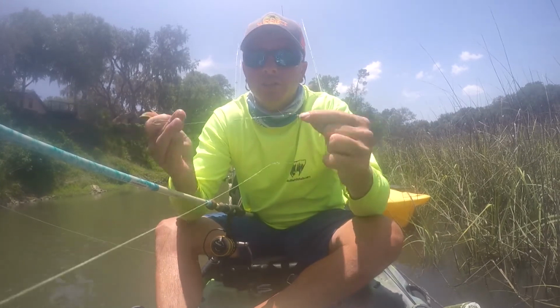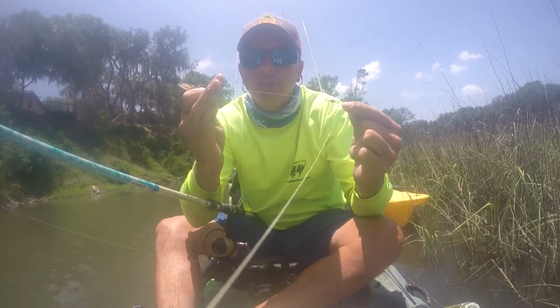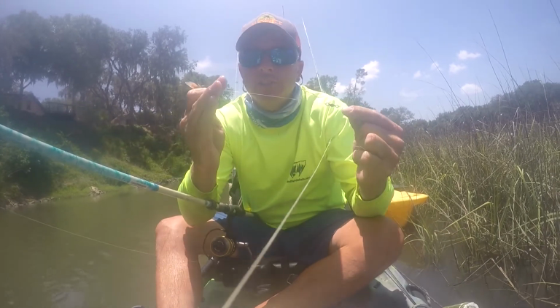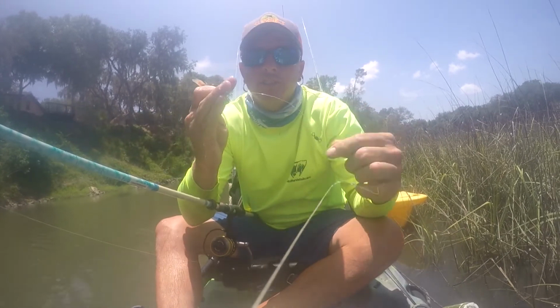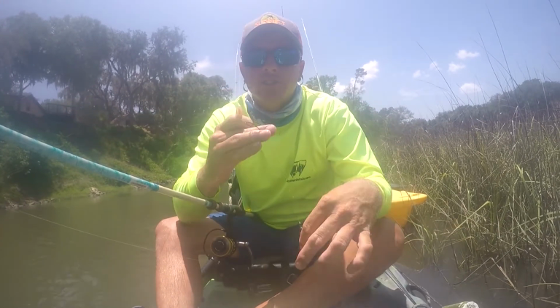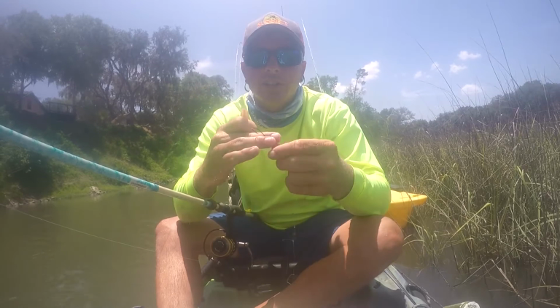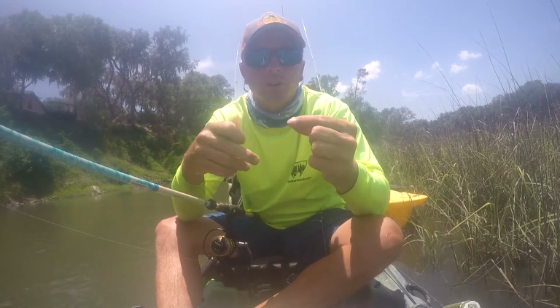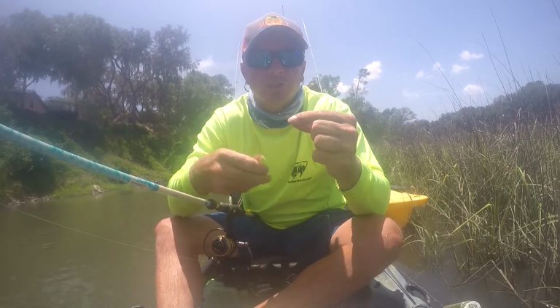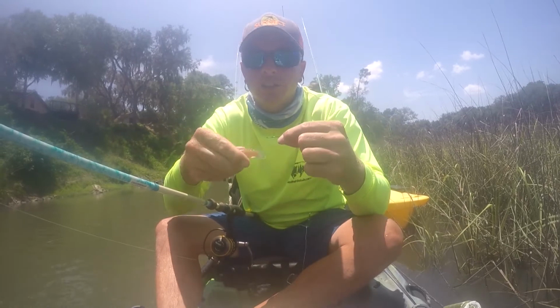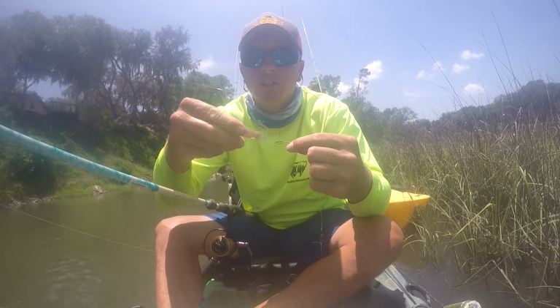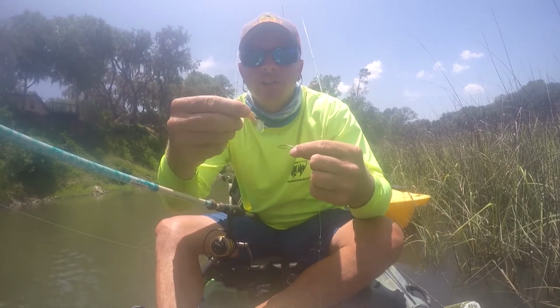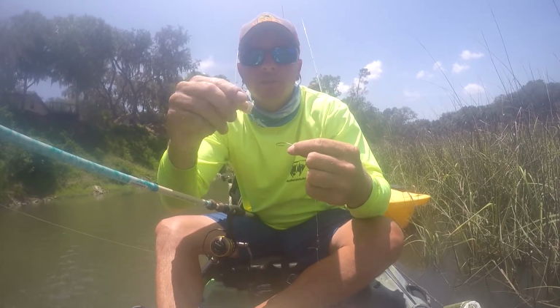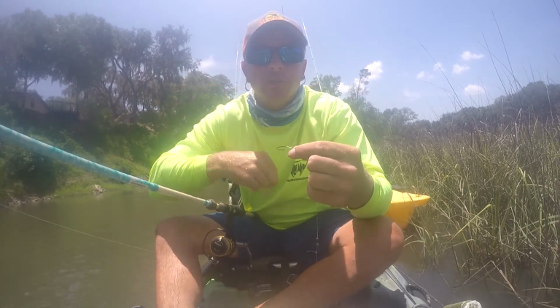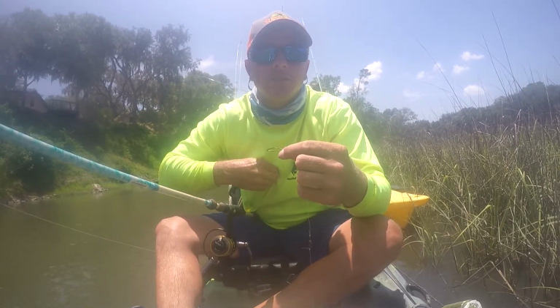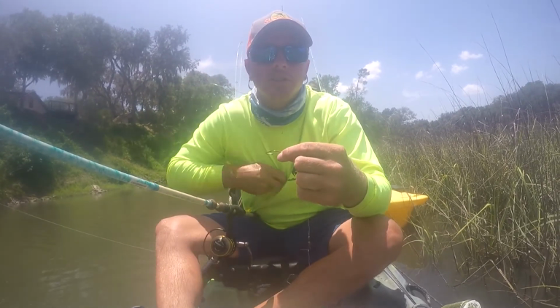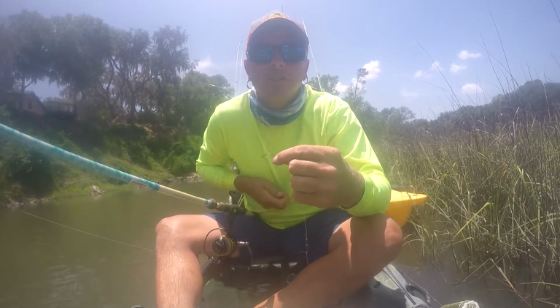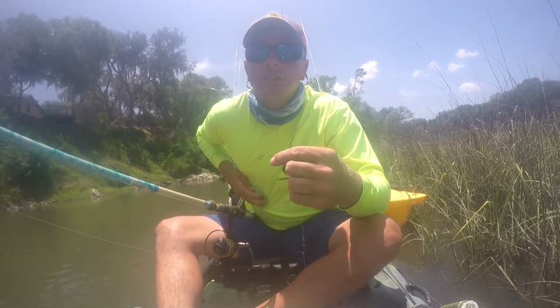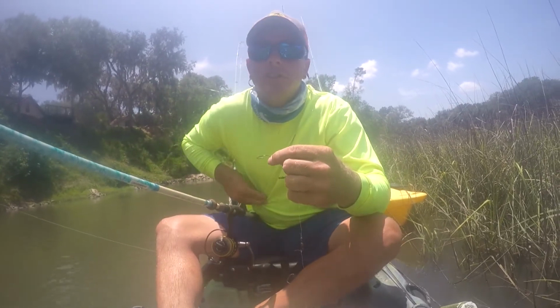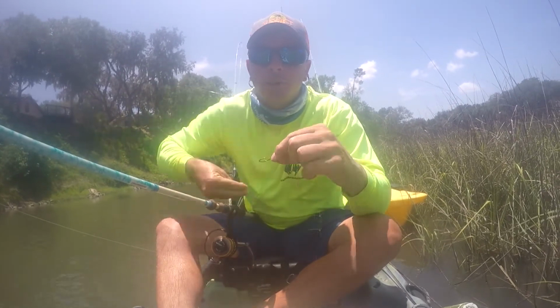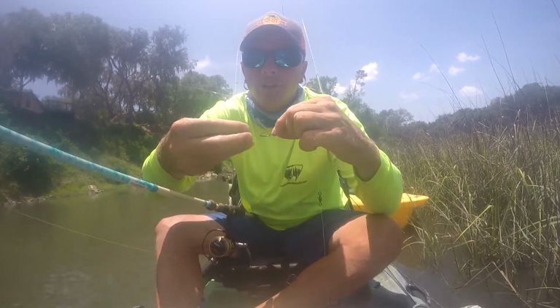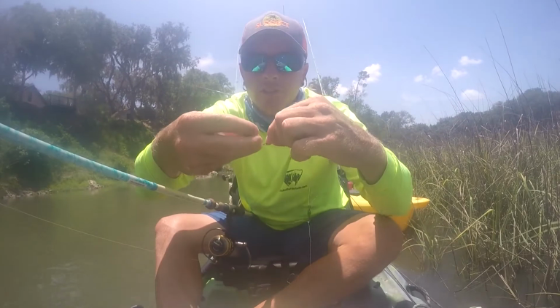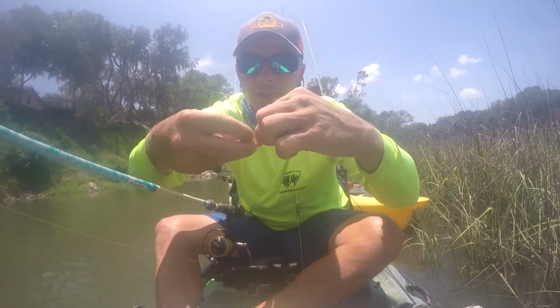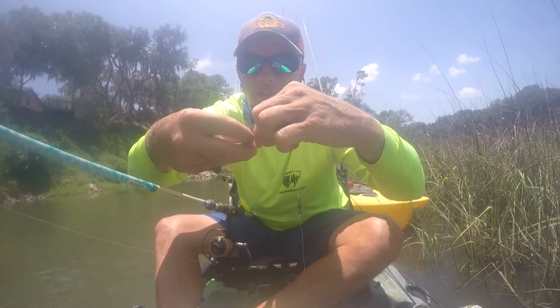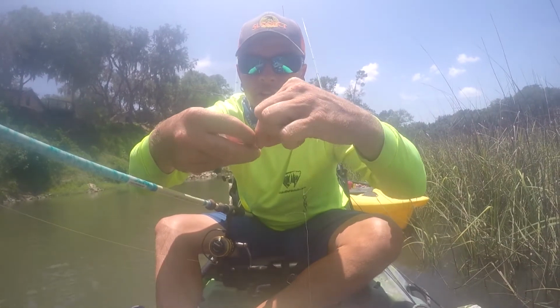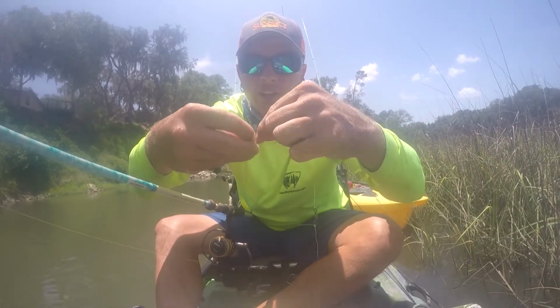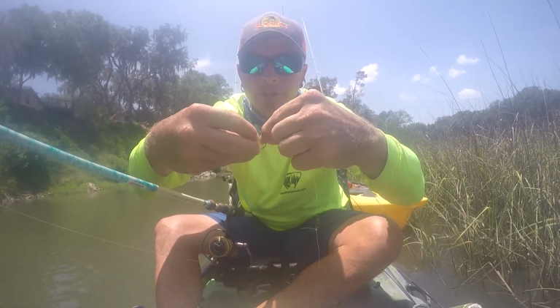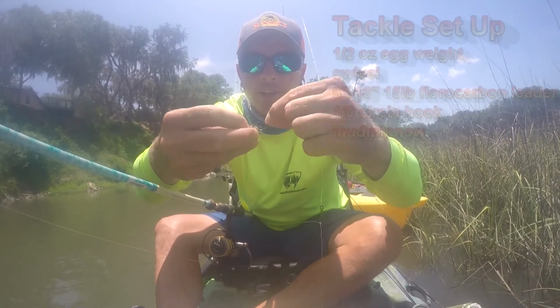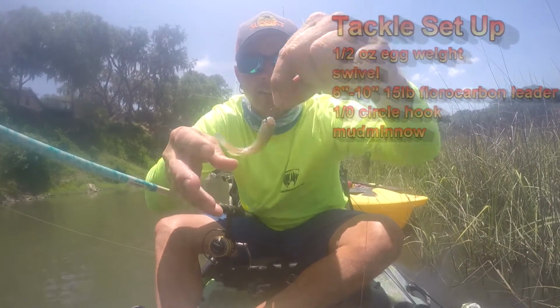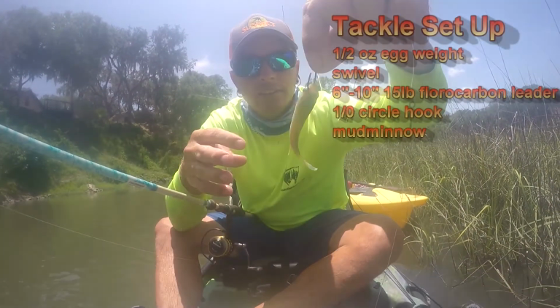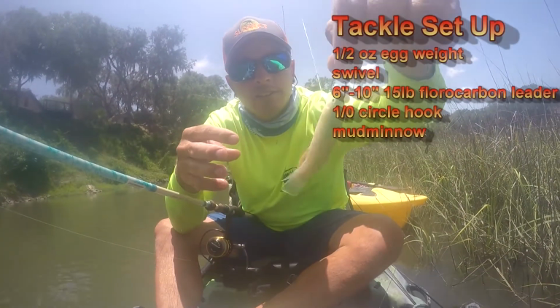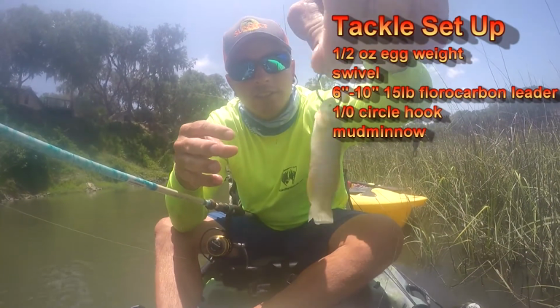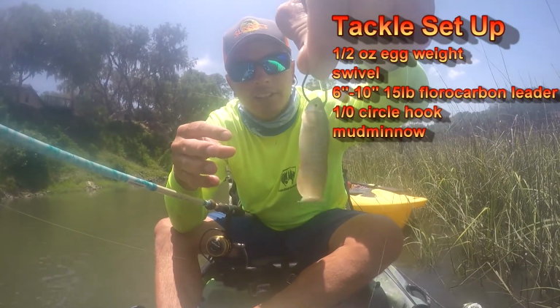Swivel, 6 to 10 inches of leader, a 1/0 circle hook, and mud minnows for bait. Hook the mud minnow through the bottom of the jaw, up through the top of the head — just like that.